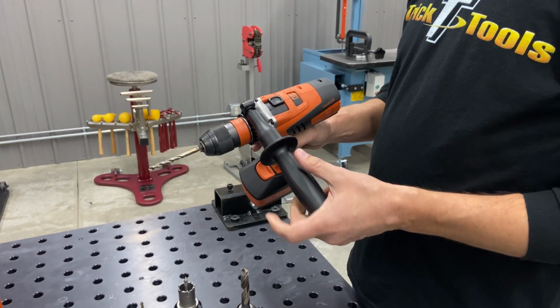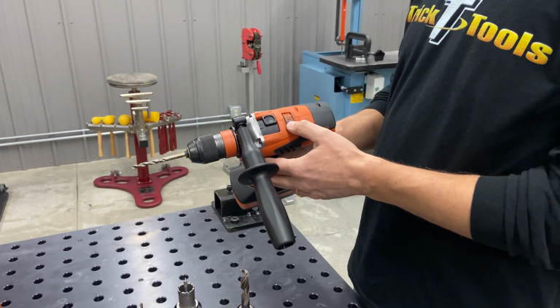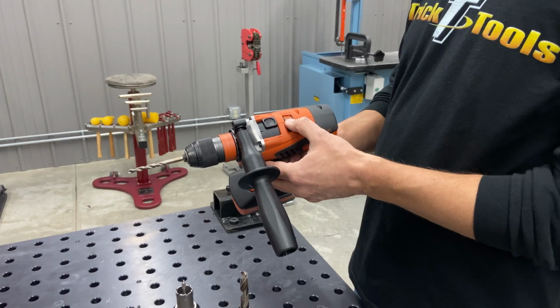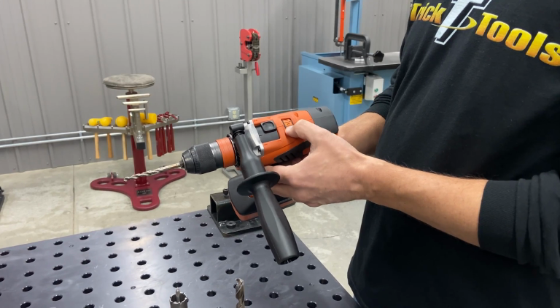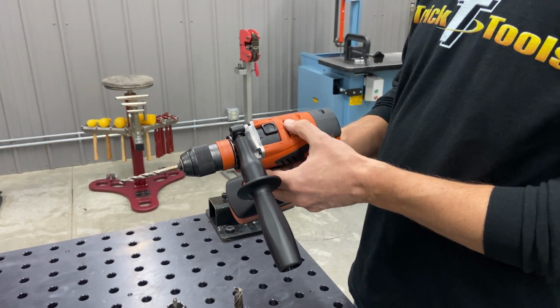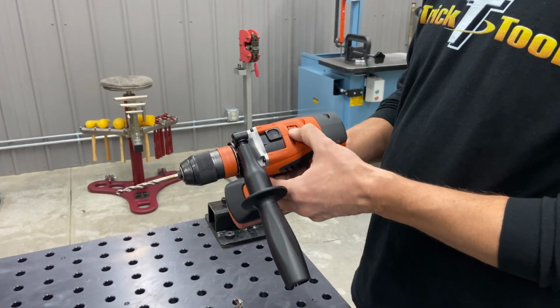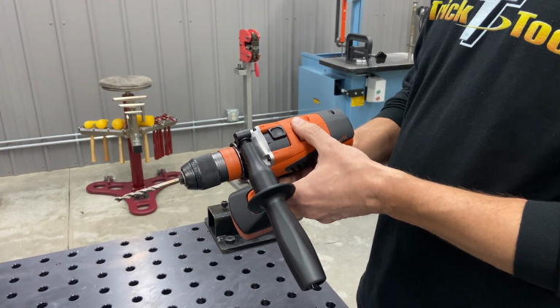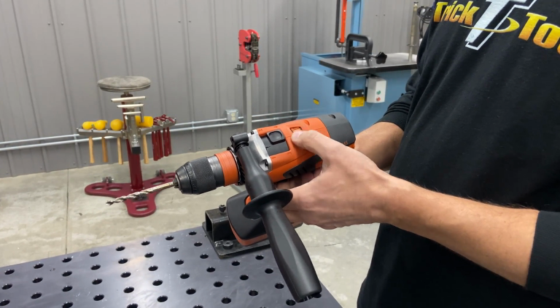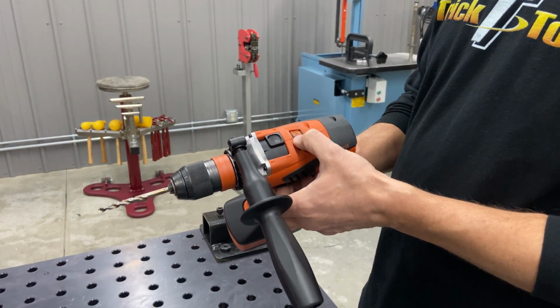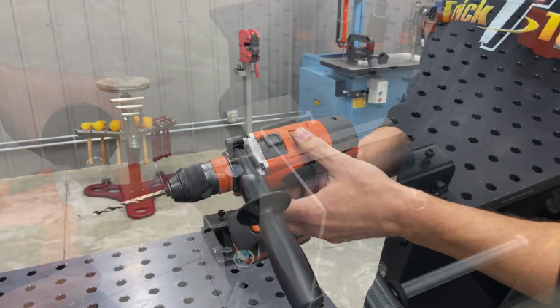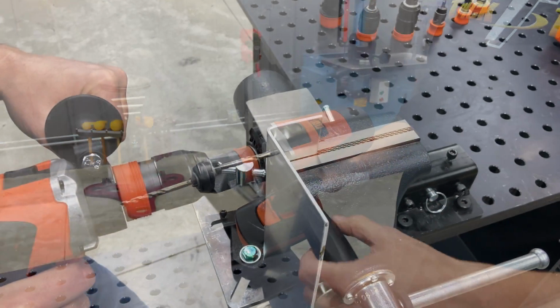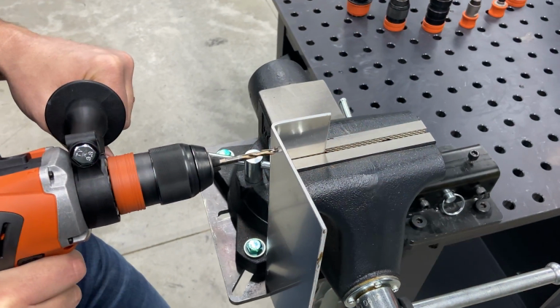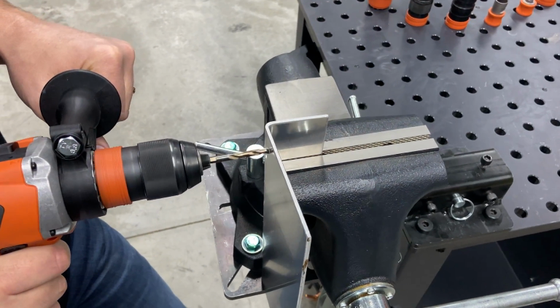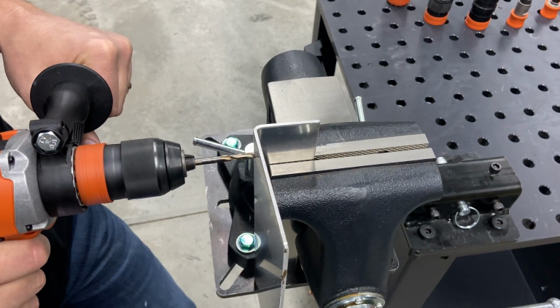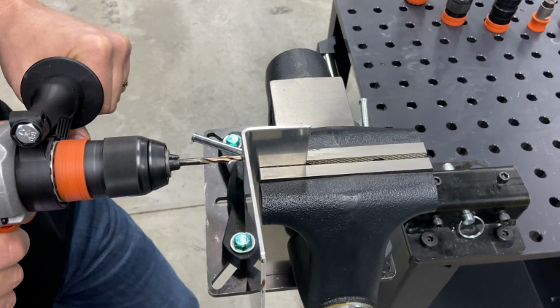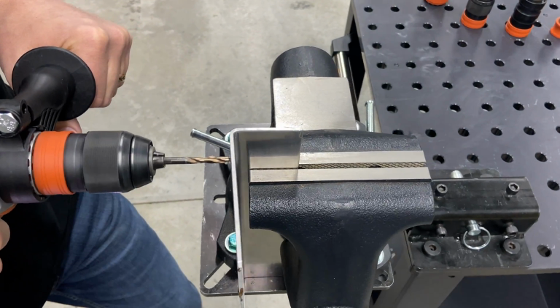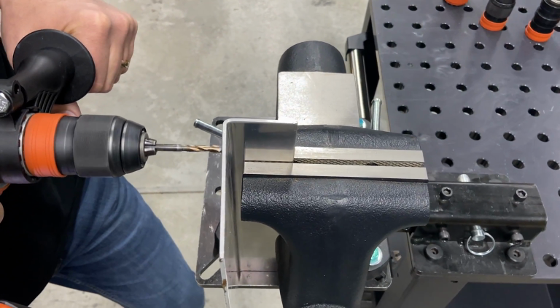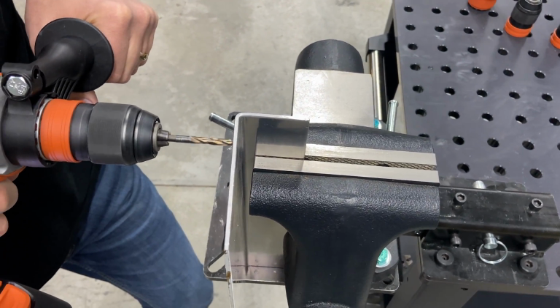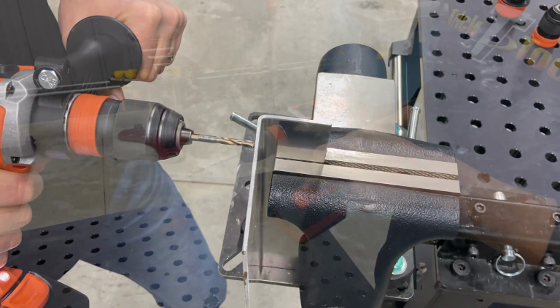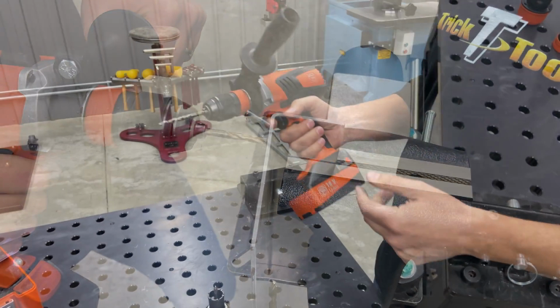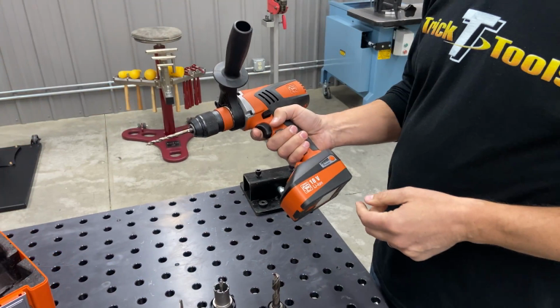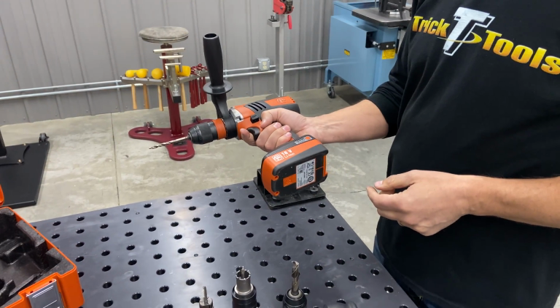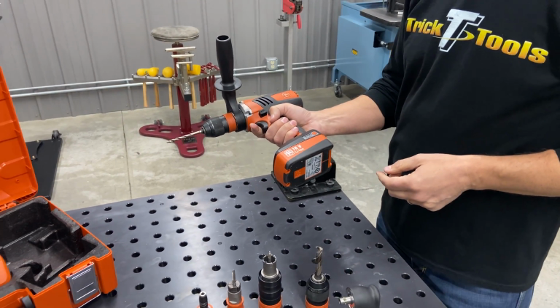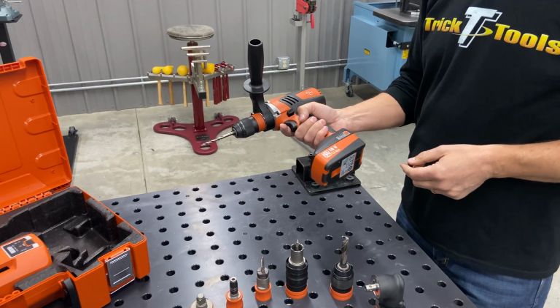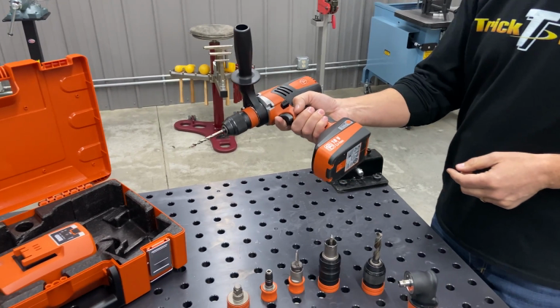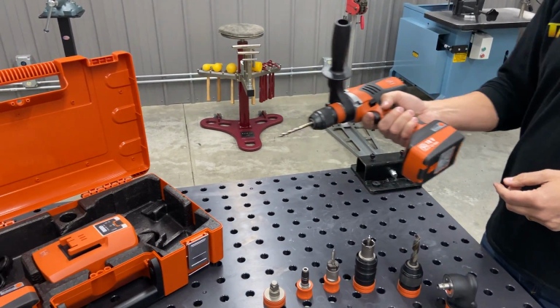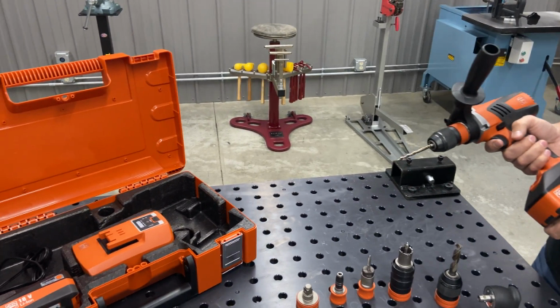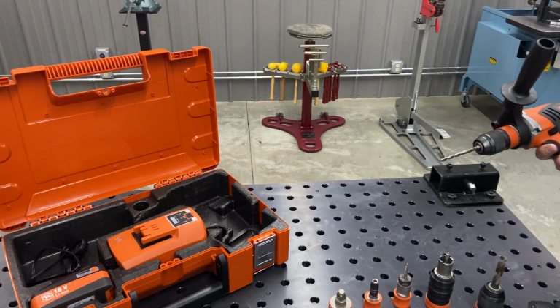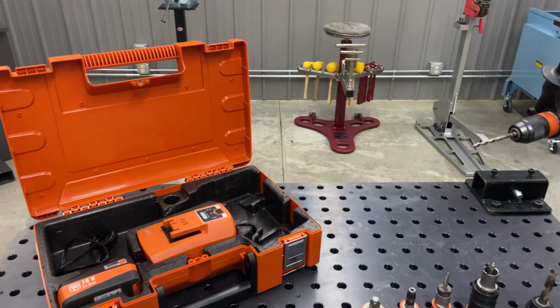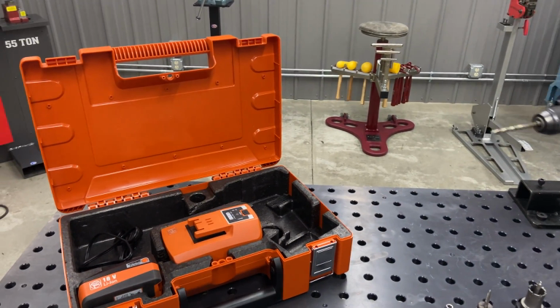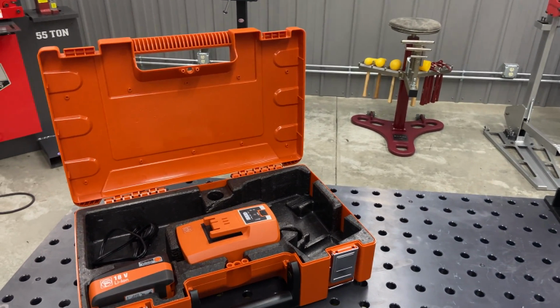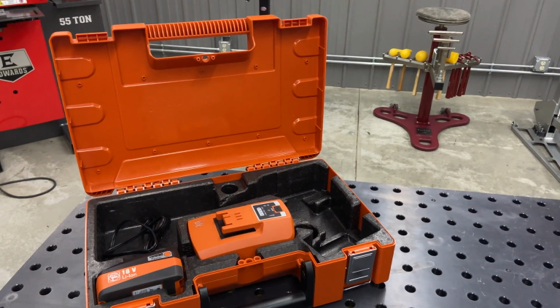It has an electronic clutch — adjustable right there, and you can lock it in for drilling. It's got a real nice feel to it. Comes in a kit with two batteries, the fast charger, and a carrying case like you see here.